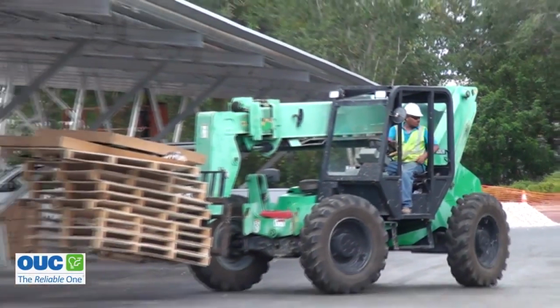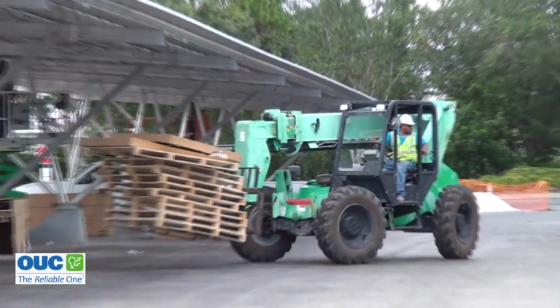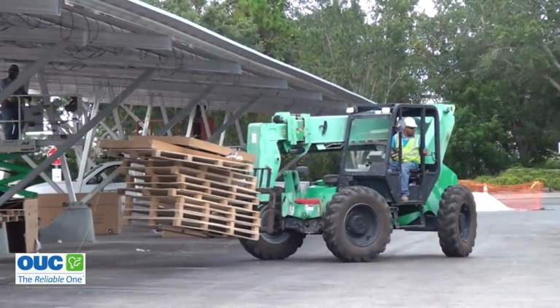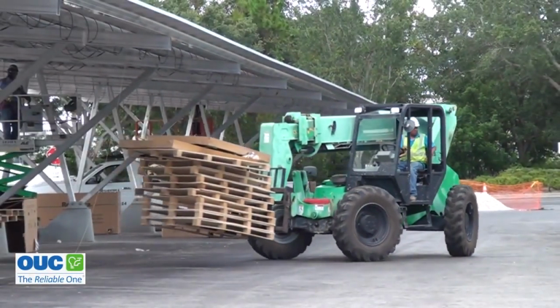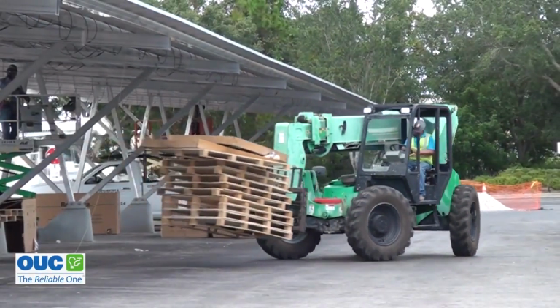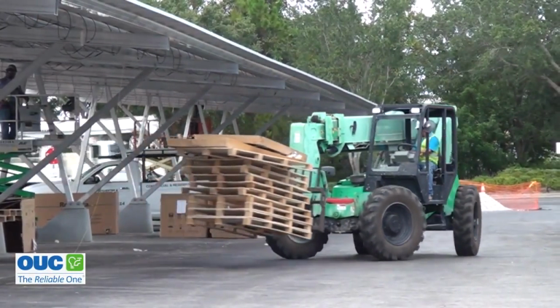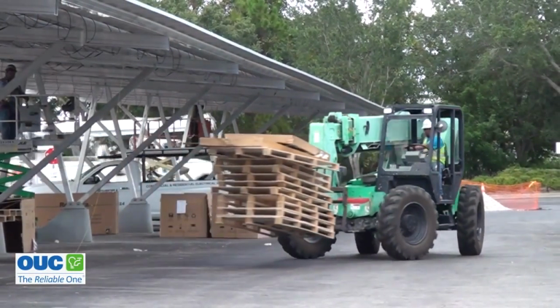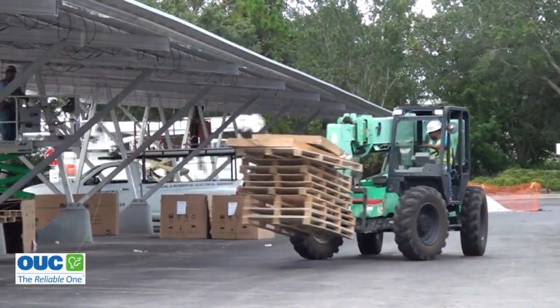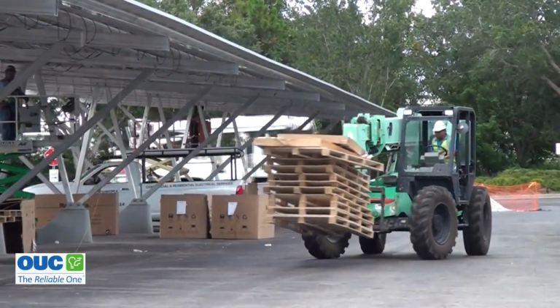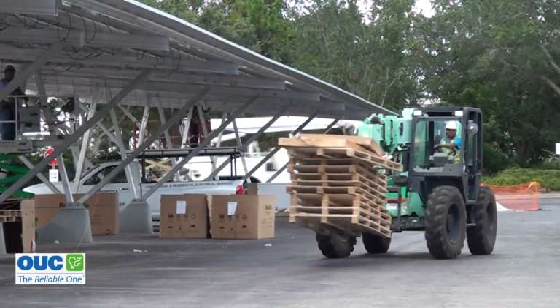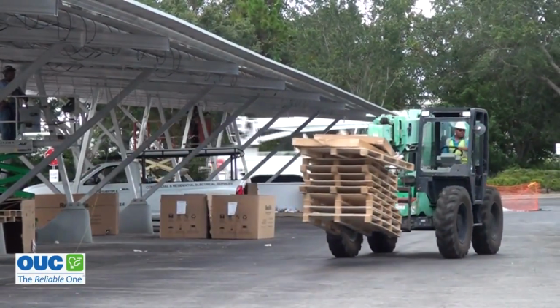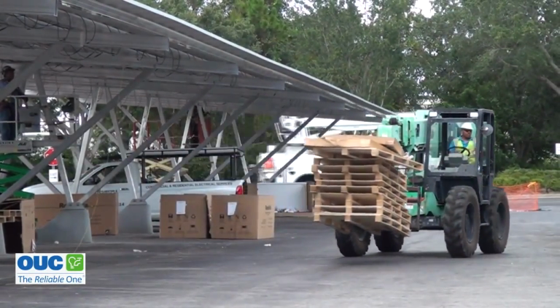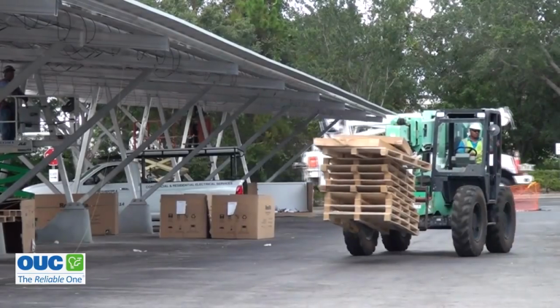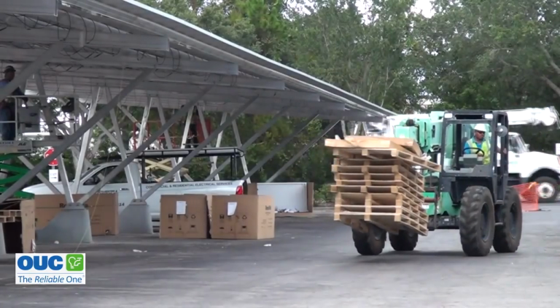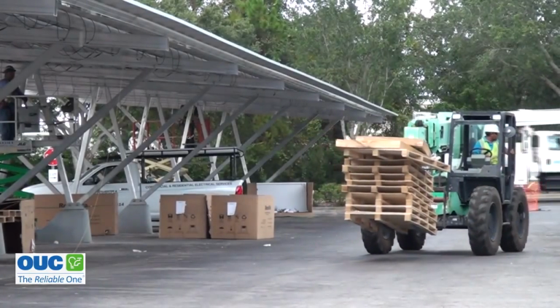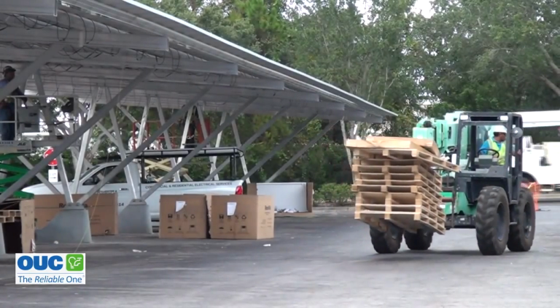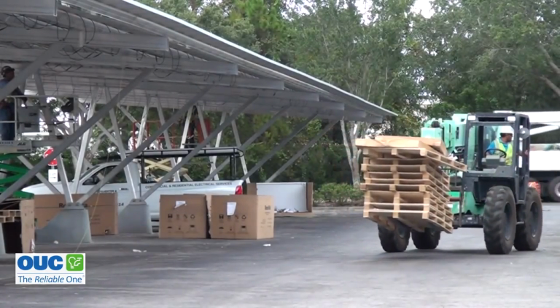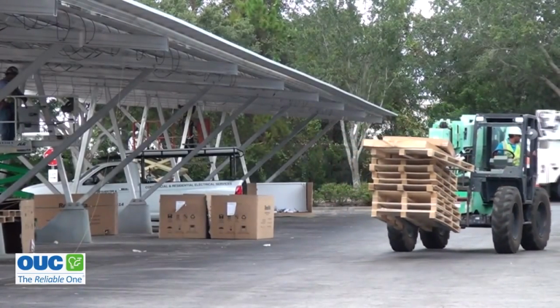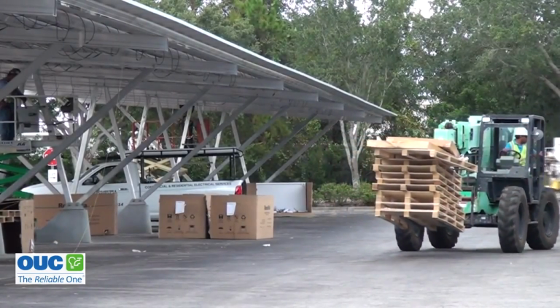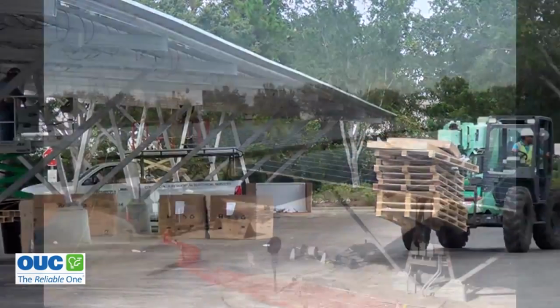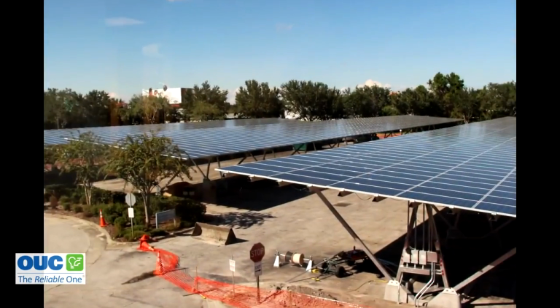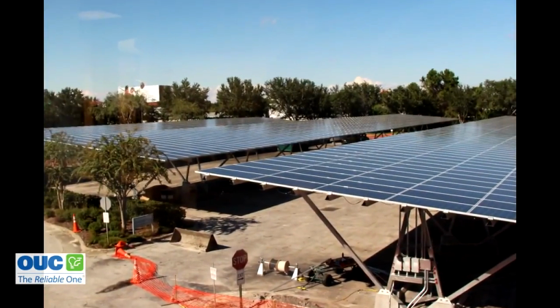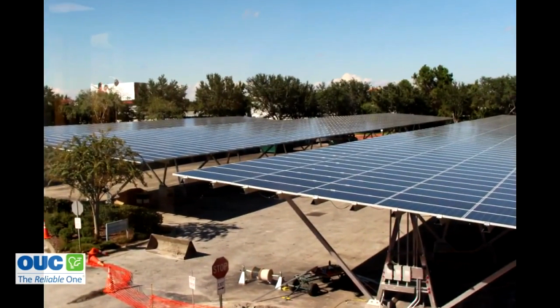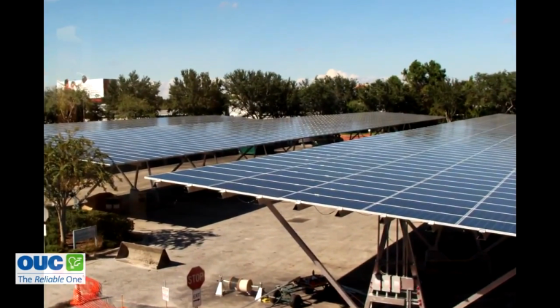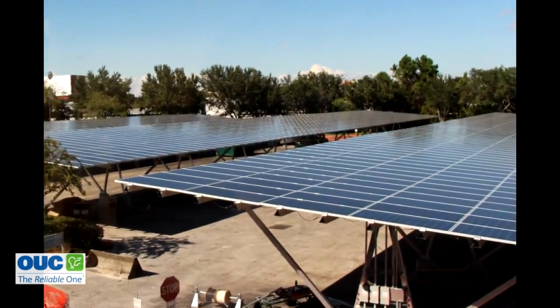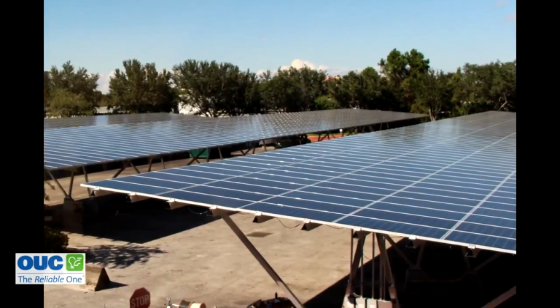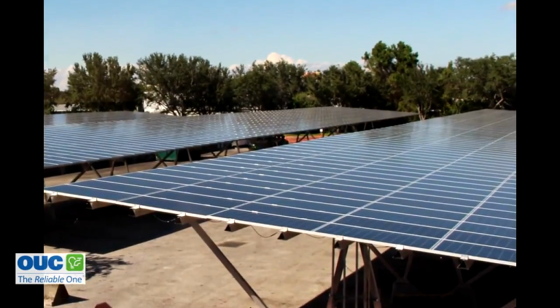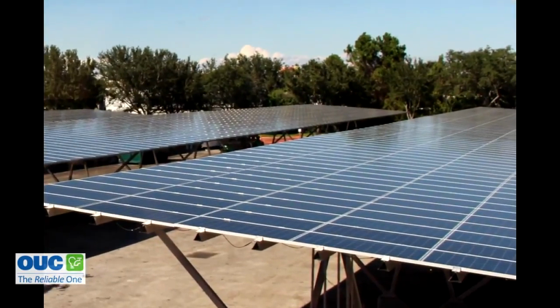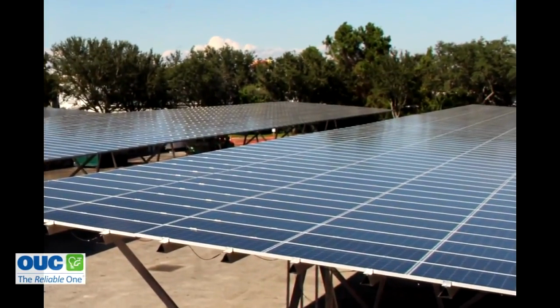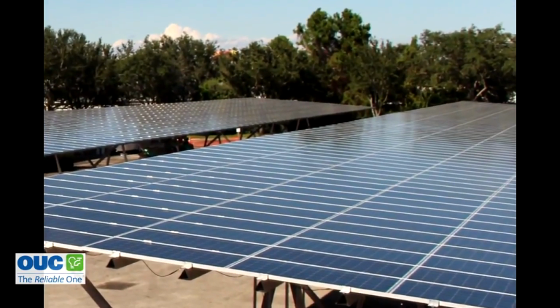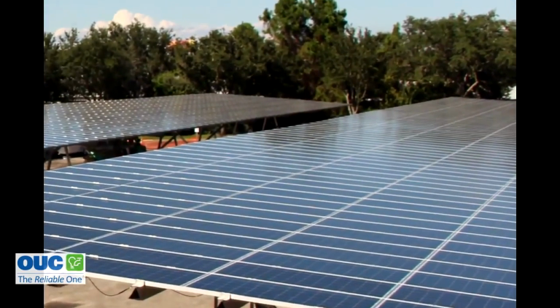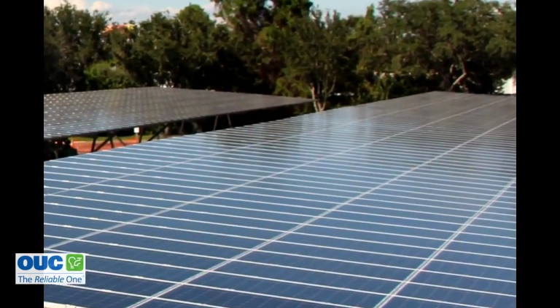Atop 151 parking spaces, which has now transformed the lot into a large new solar system owned by ESA Renewables. The power is sold risk-free to OUC through a power purchase agreement.